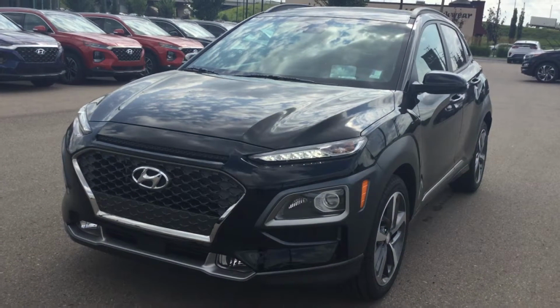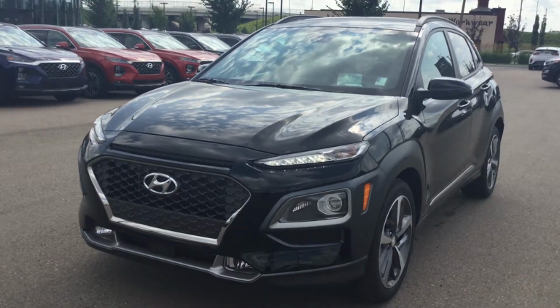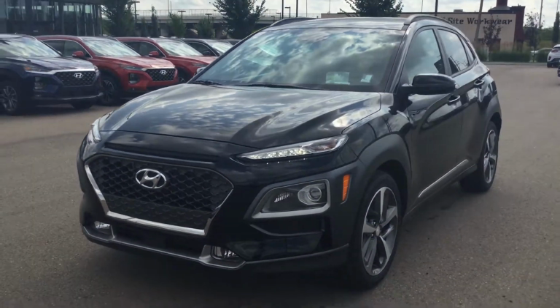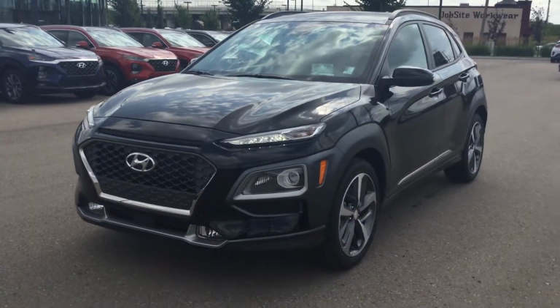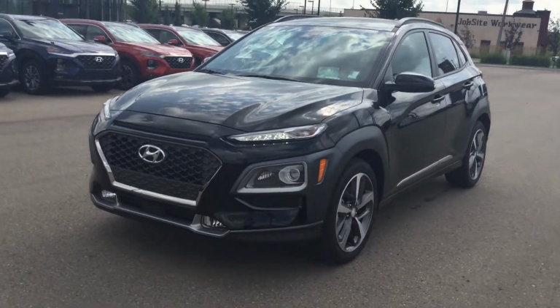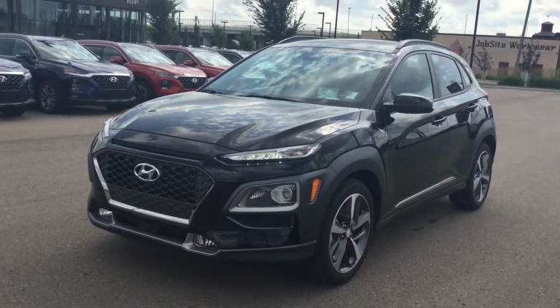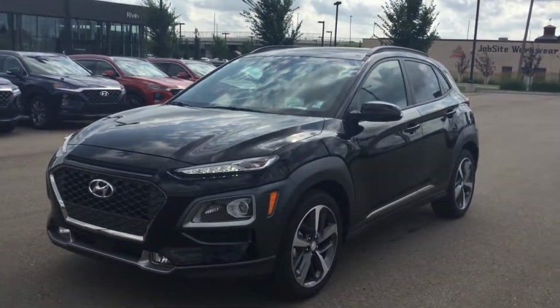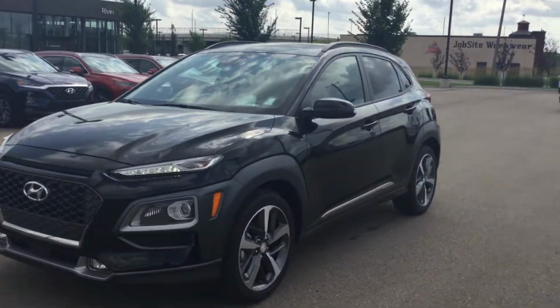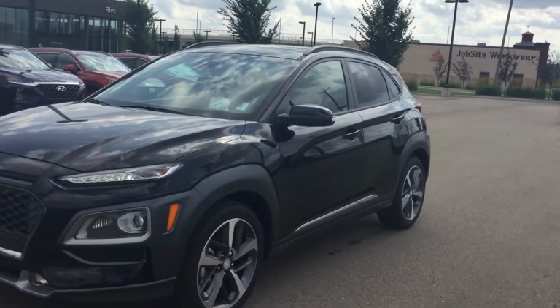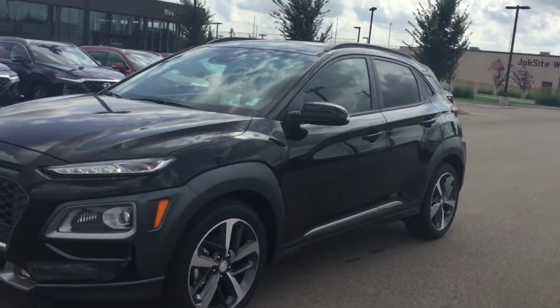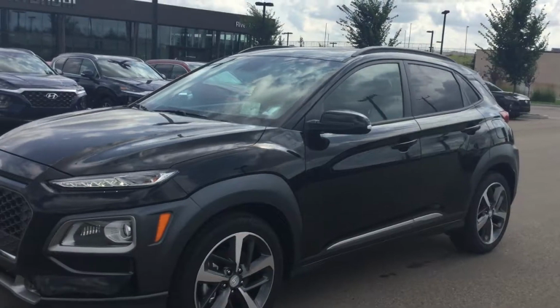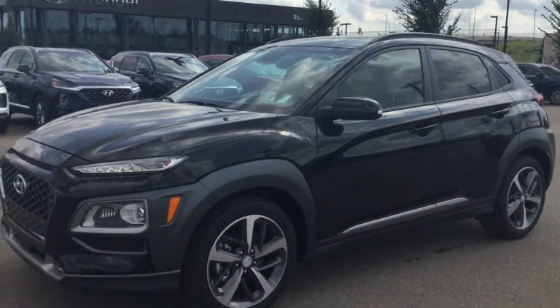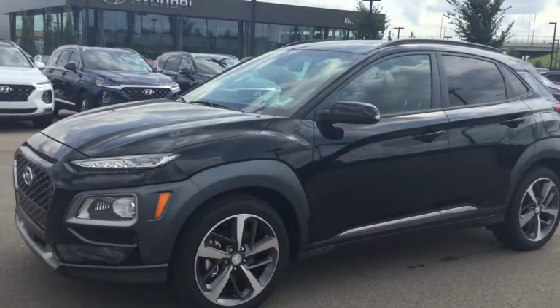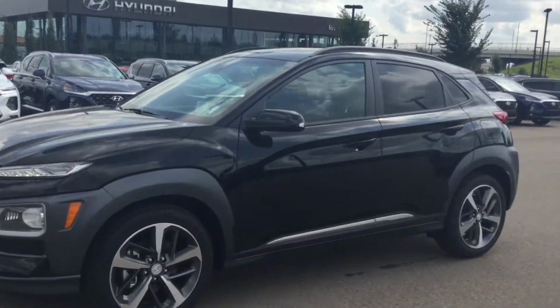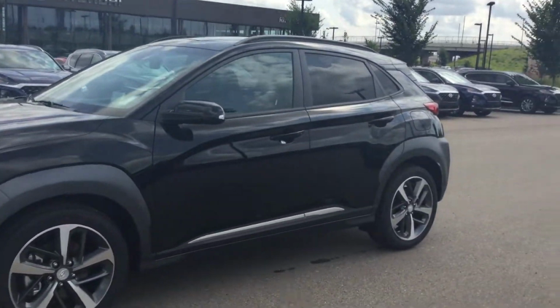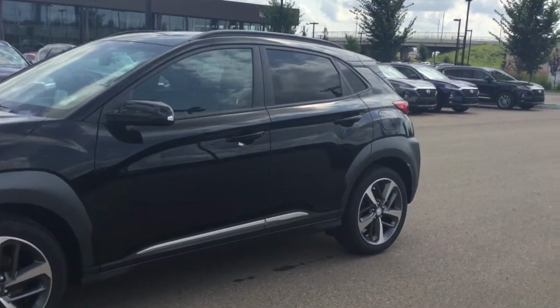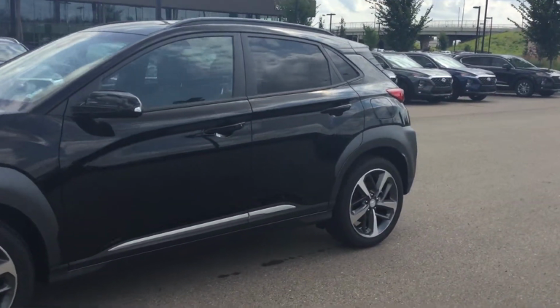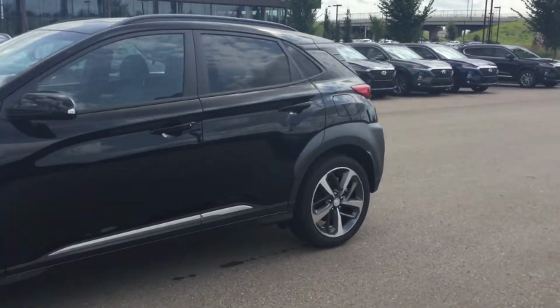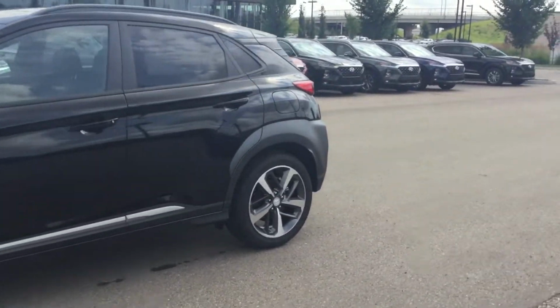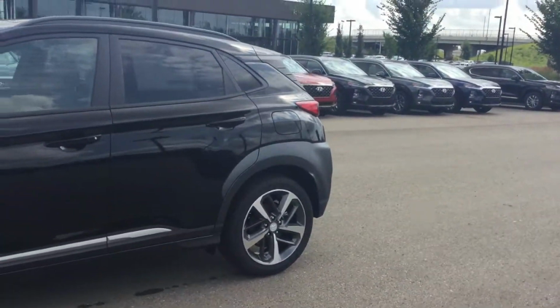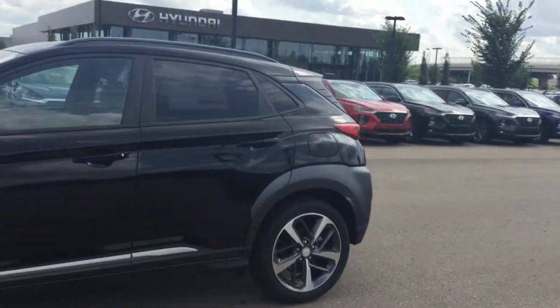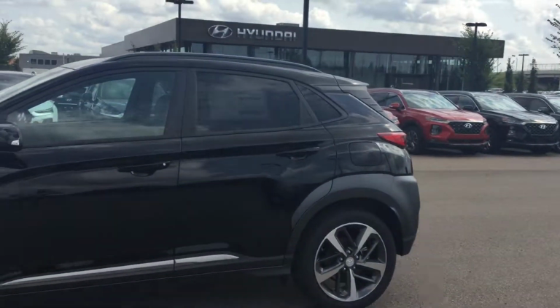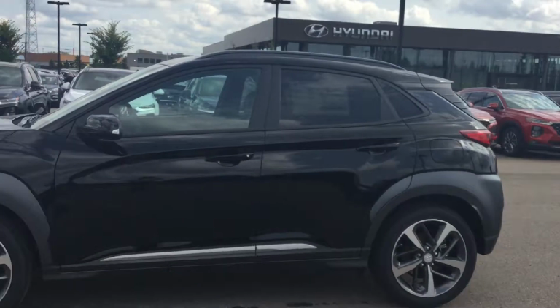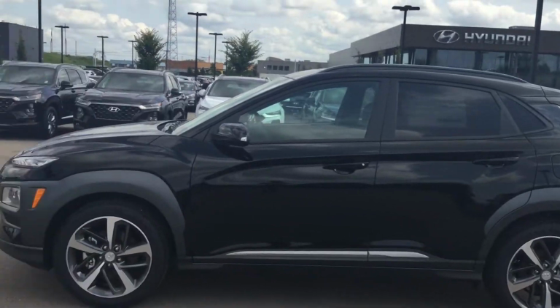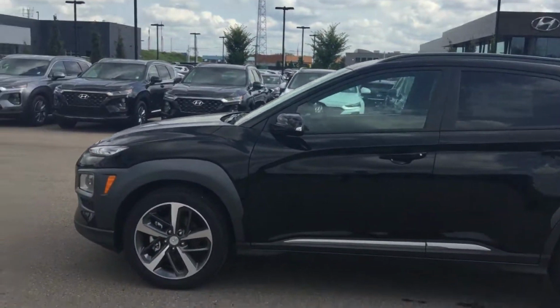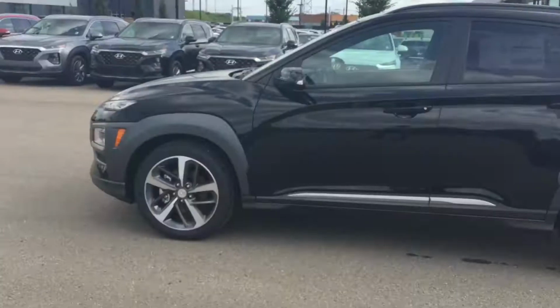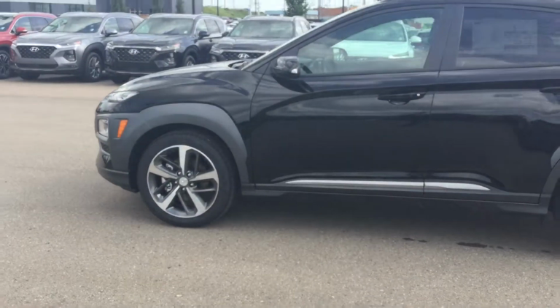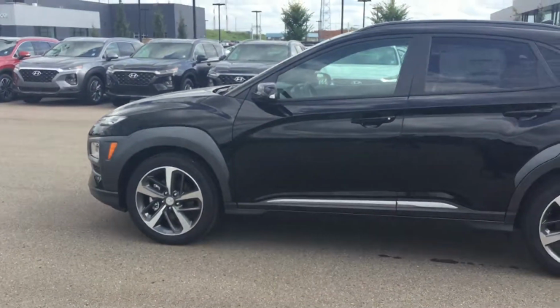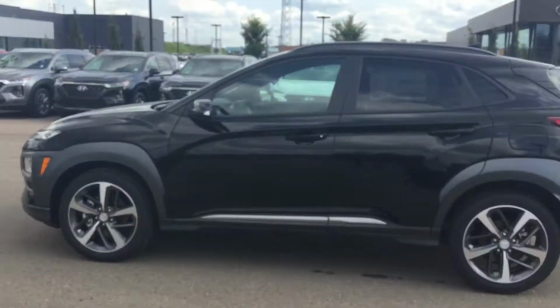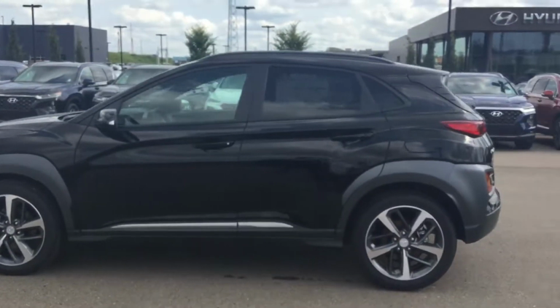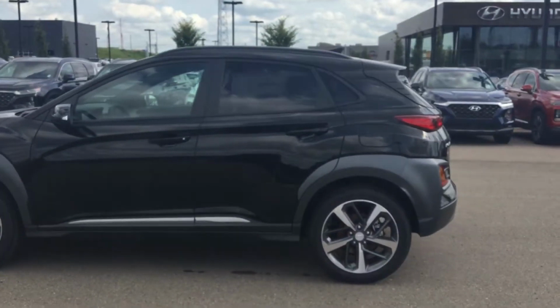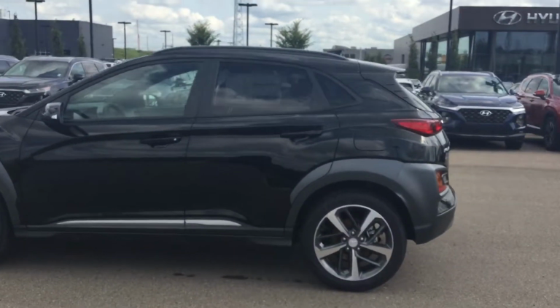Hey Edwin, good afternoon. Tristan here from River City Hyundai, and today I have for you the 2020 Hyundai Kona Ultimate. This is the one with the color pack. As you can see, it's a very sharp looking vehicle, very sporty as well. Everything on it just really catches the eye.